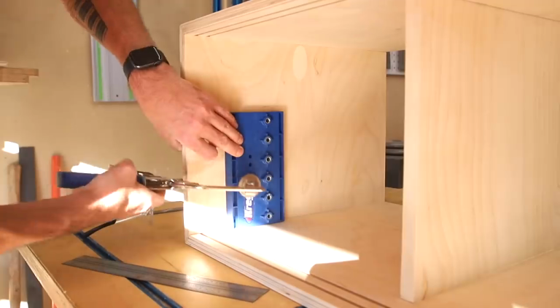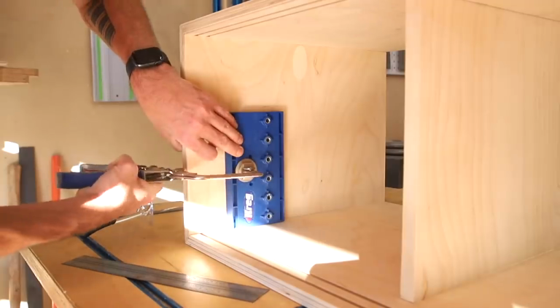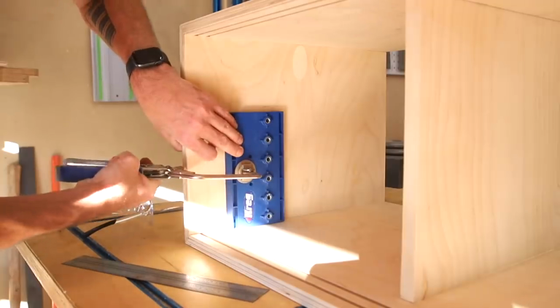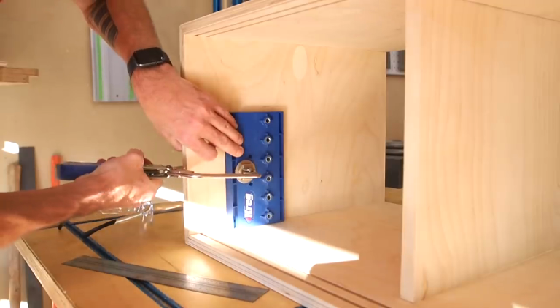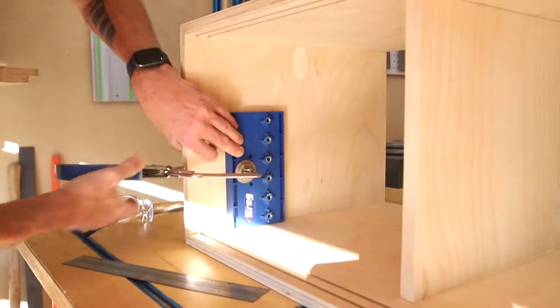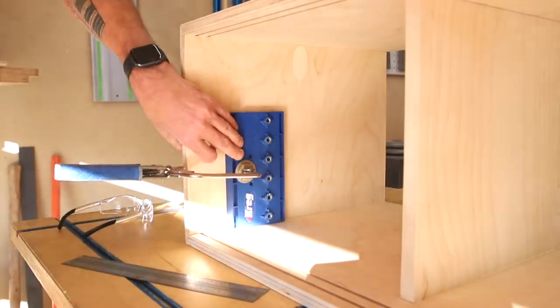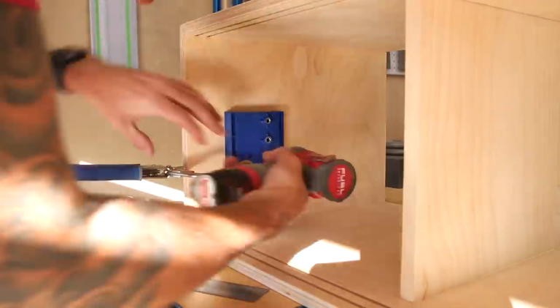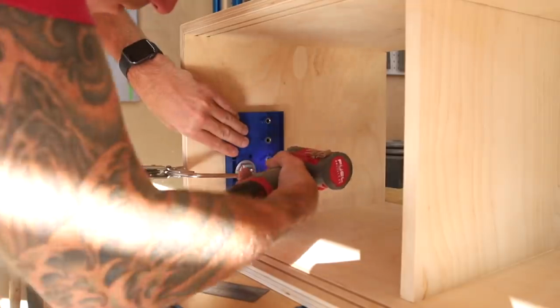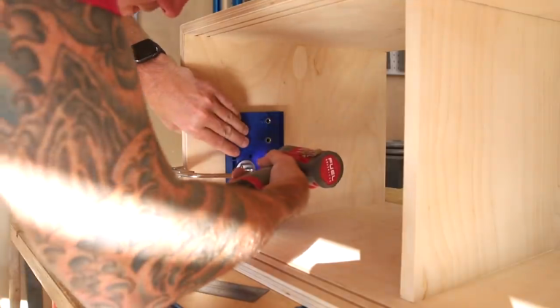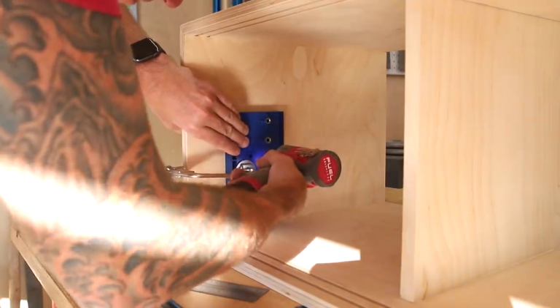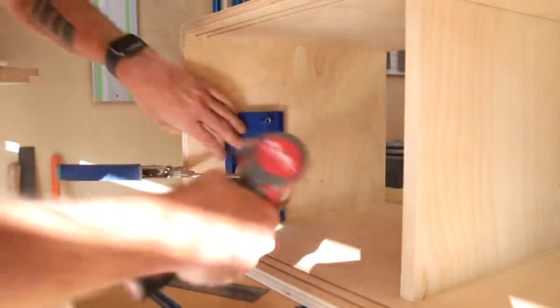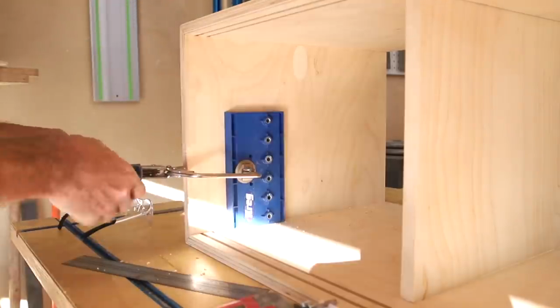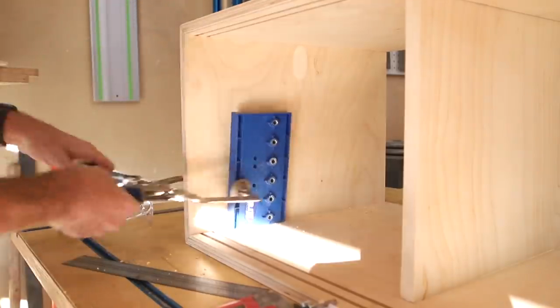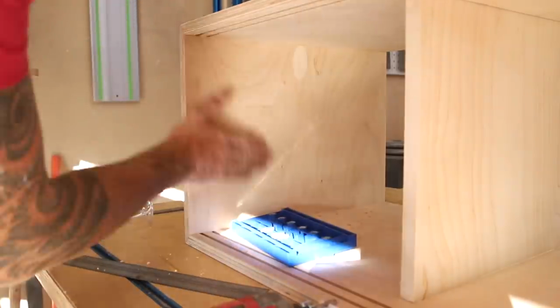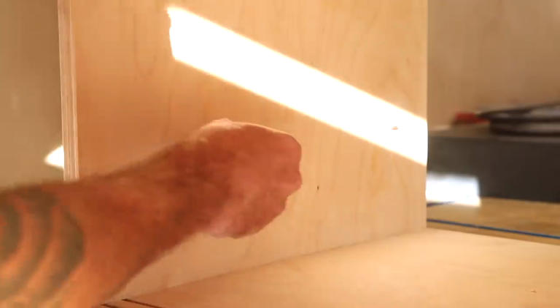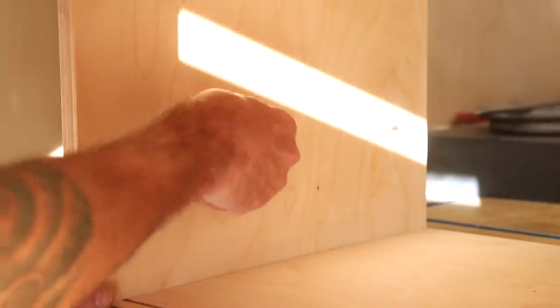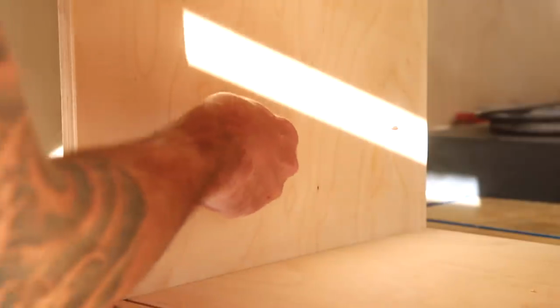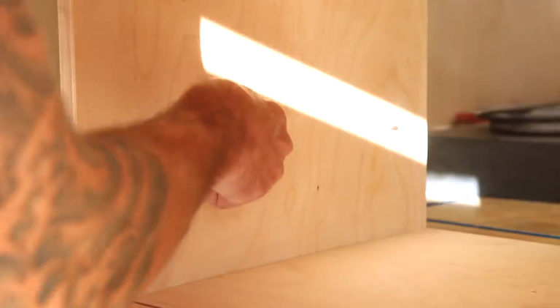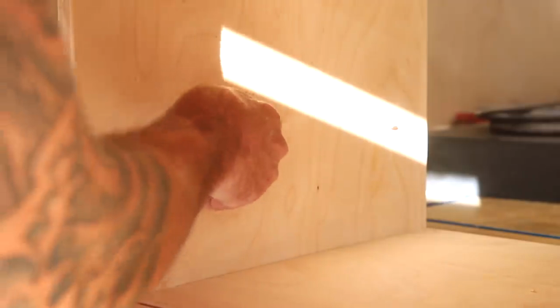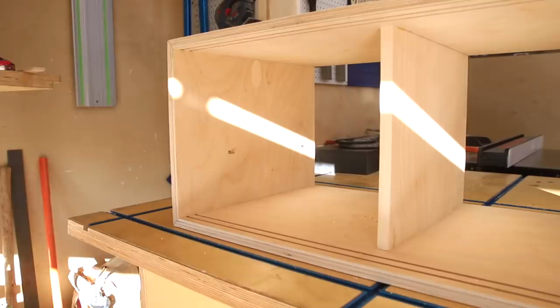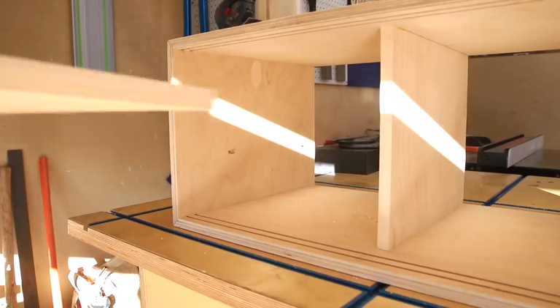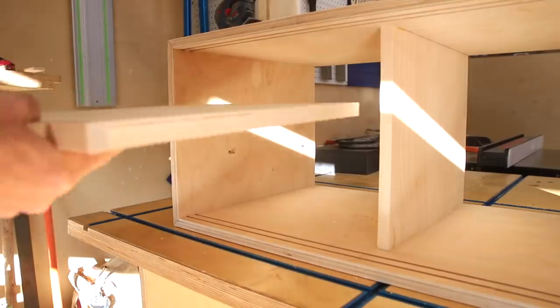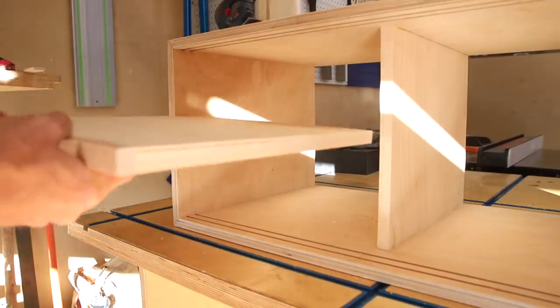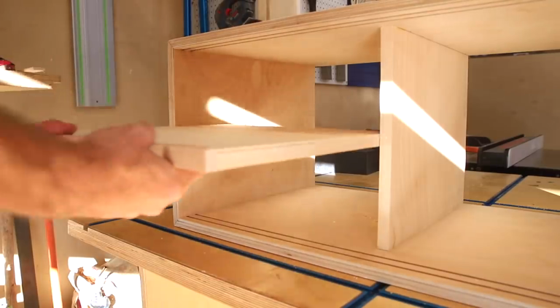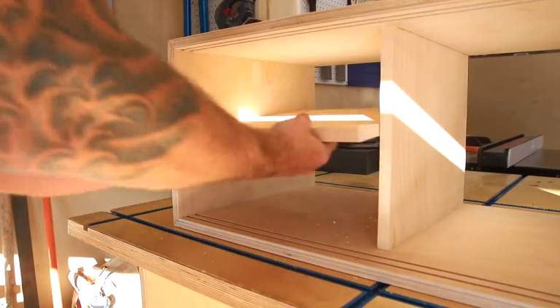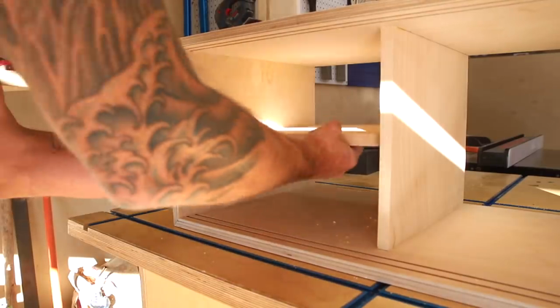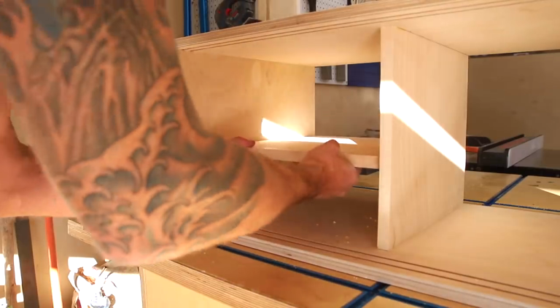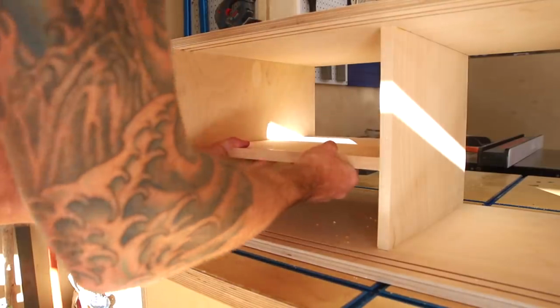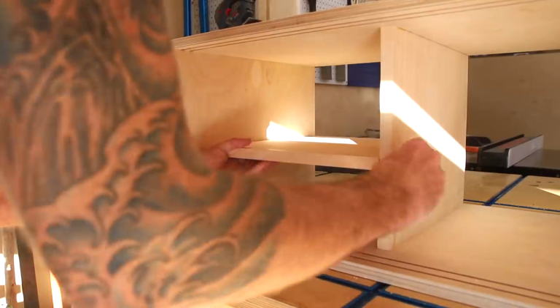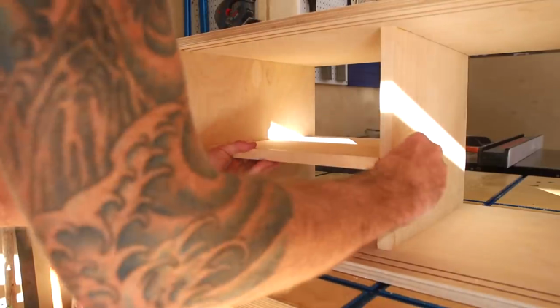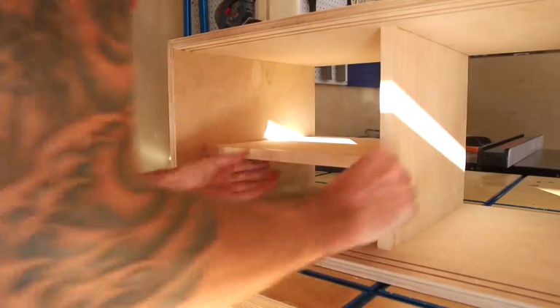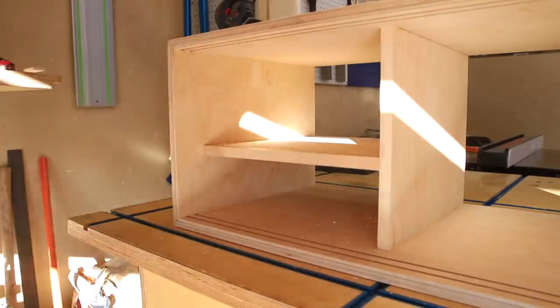My original plan called for a shelf on either end installed with stop dados just like the partitions, but I decided instead to use shelf pins, which will allow those shelves to be removable — and because this is also a lot easier to do.